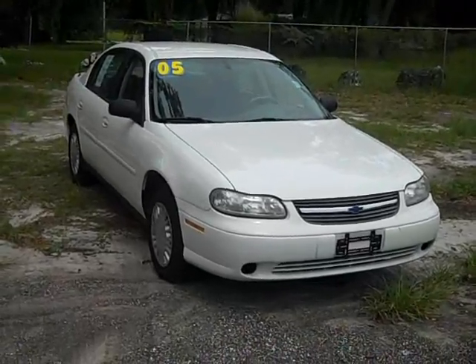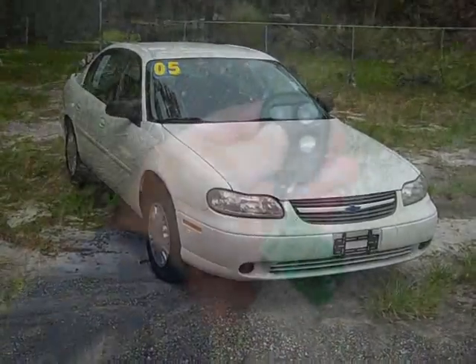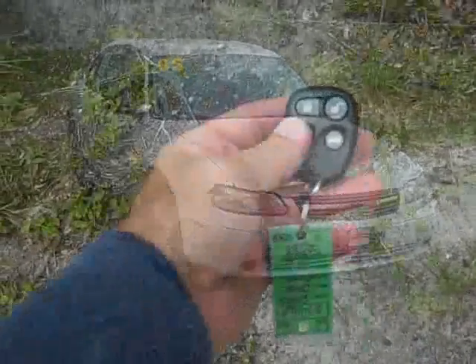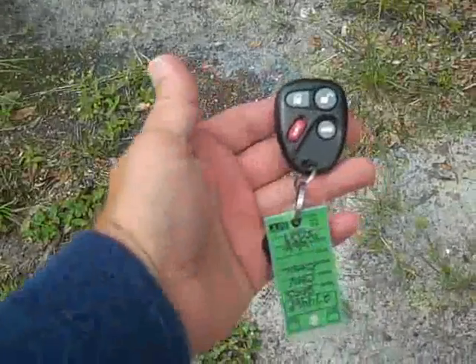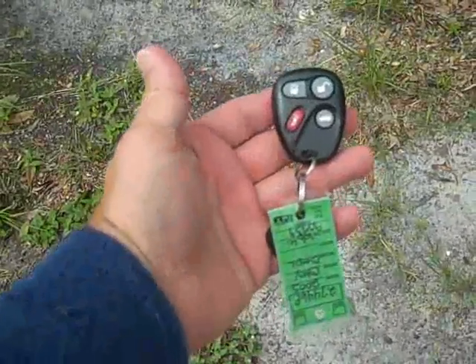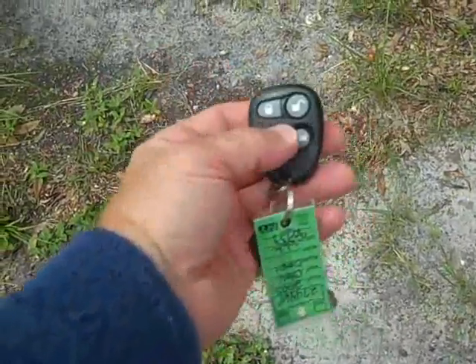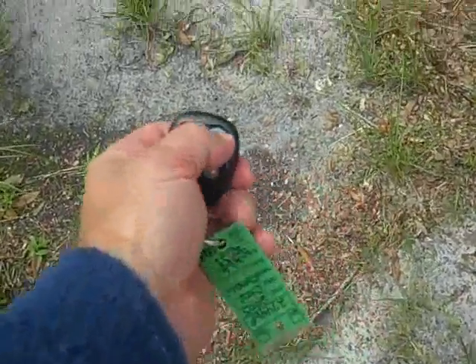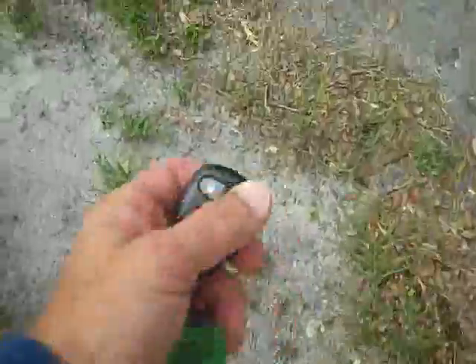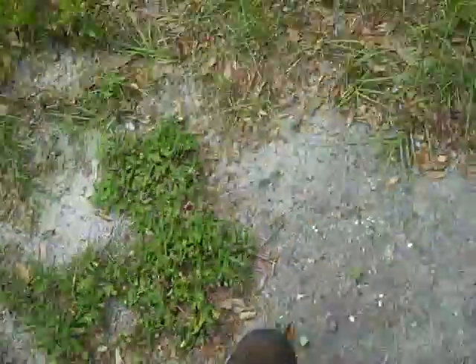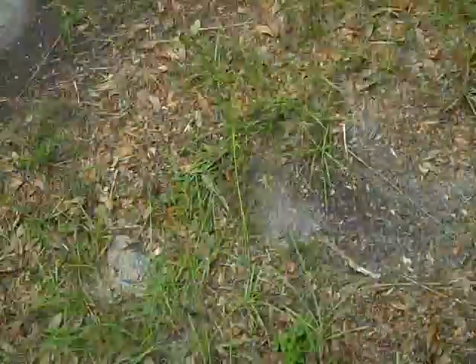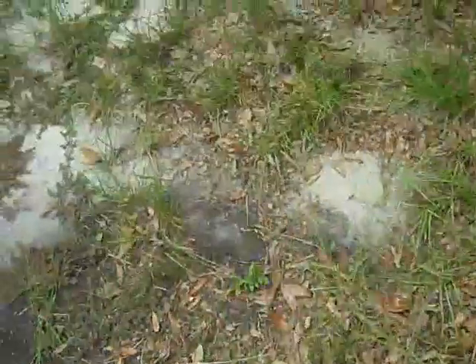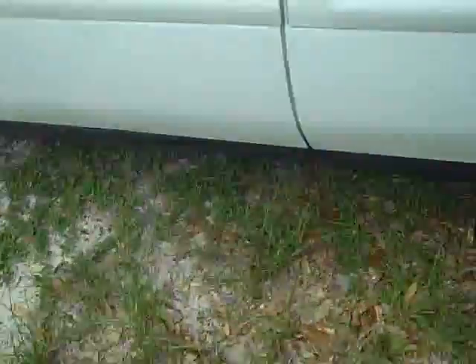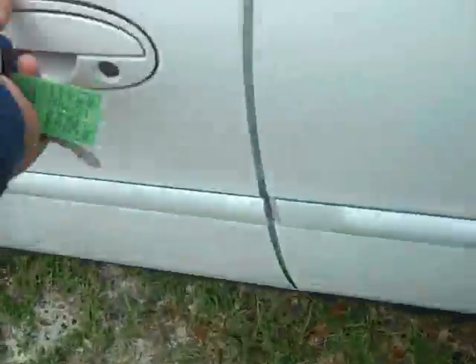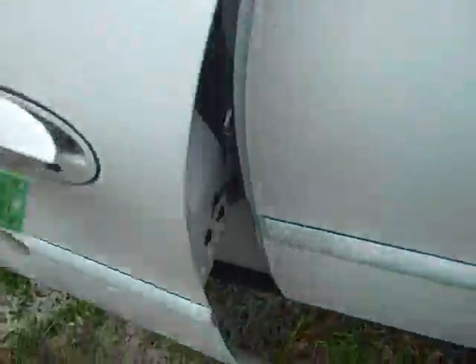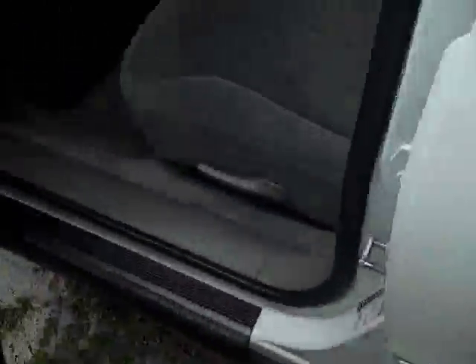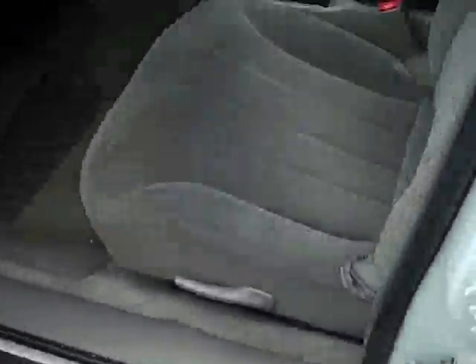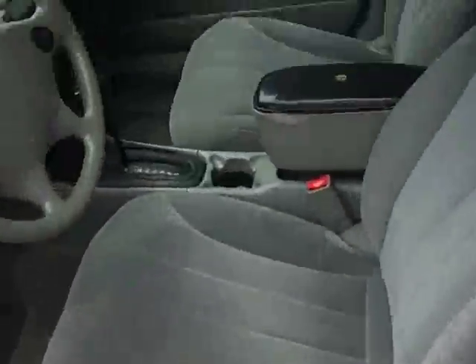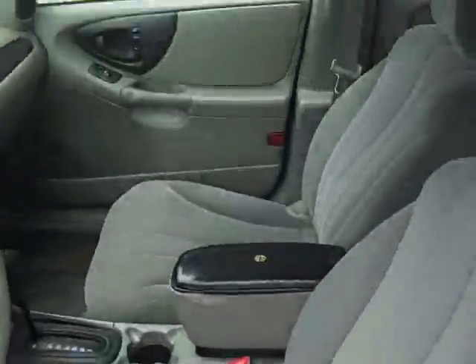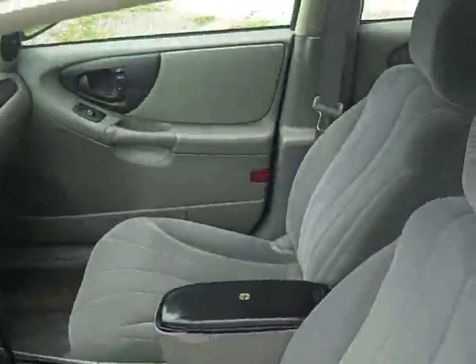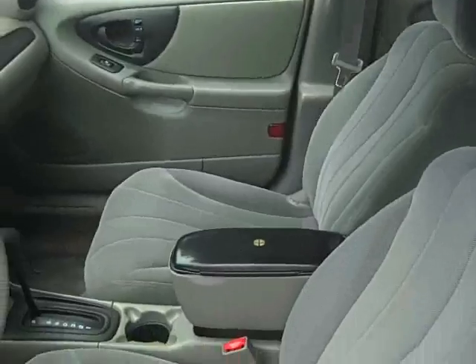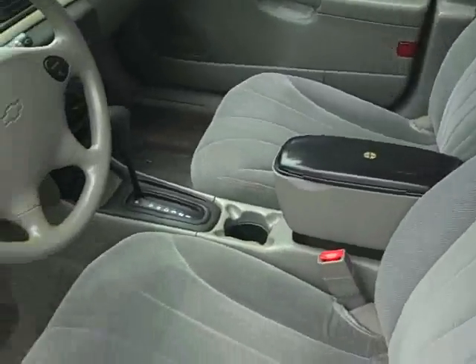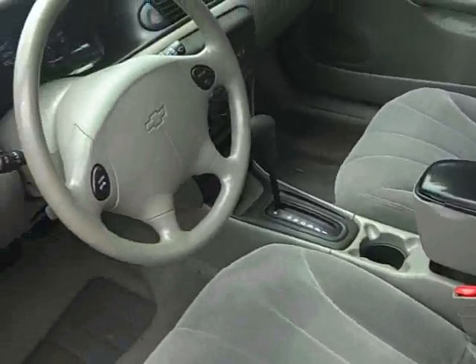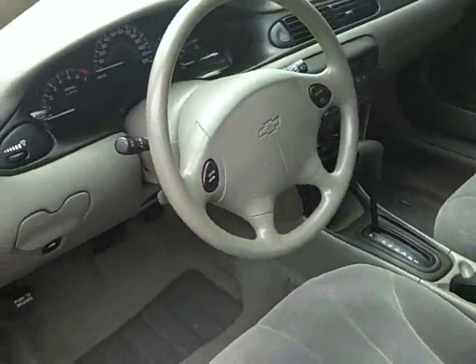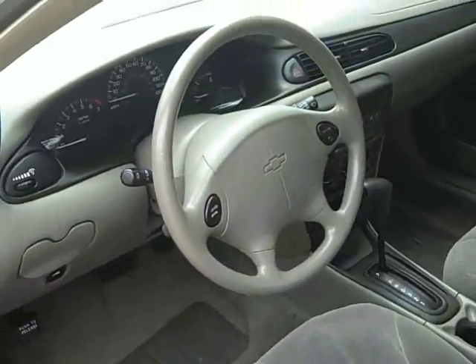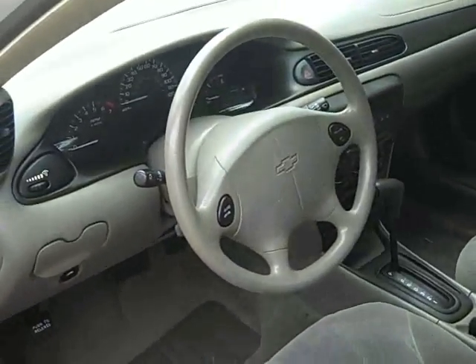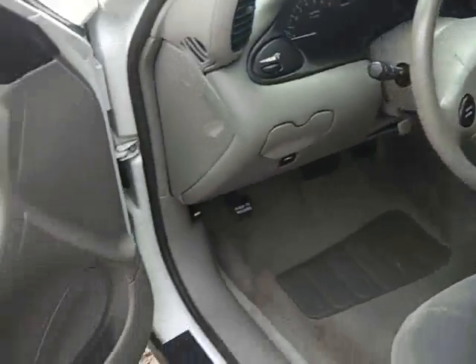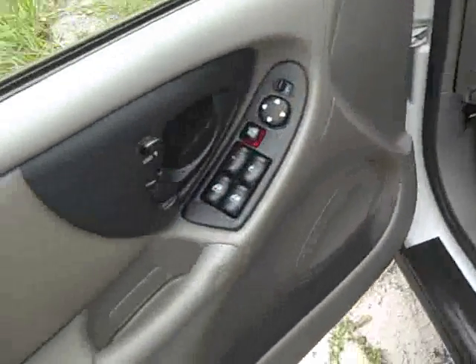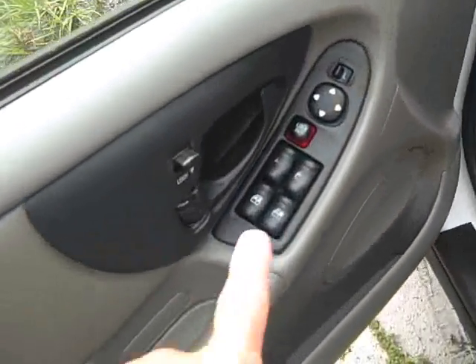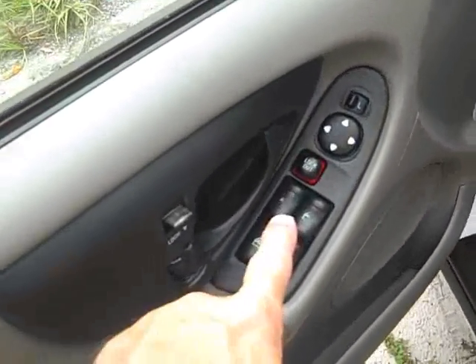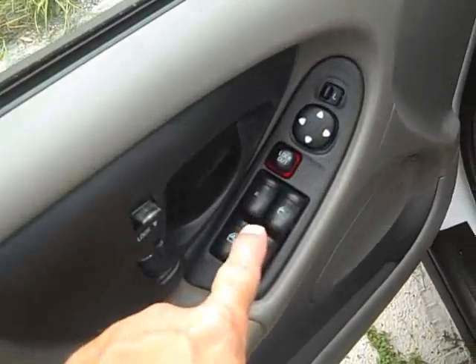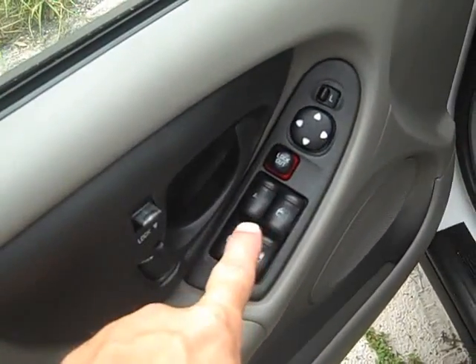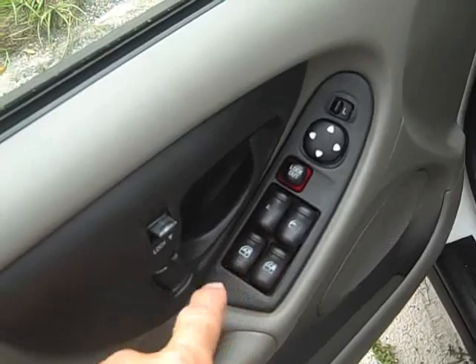Let's get inside. Okay, you've got keyless entry. You can see the interior's in great shape. Power windows, power mirrors, power locks.